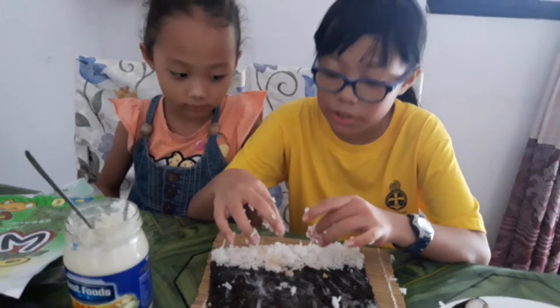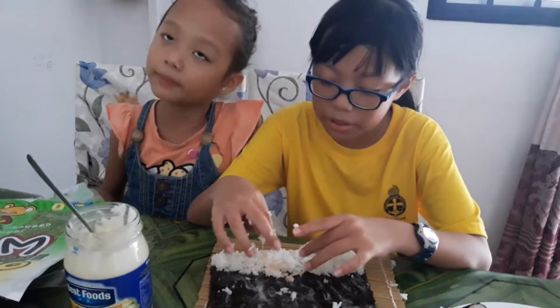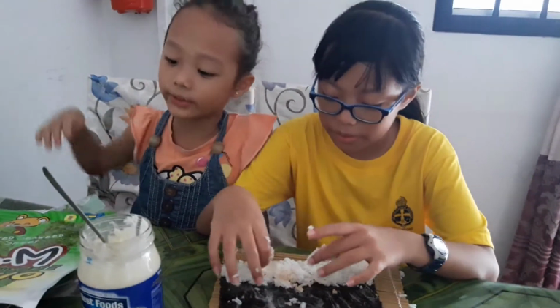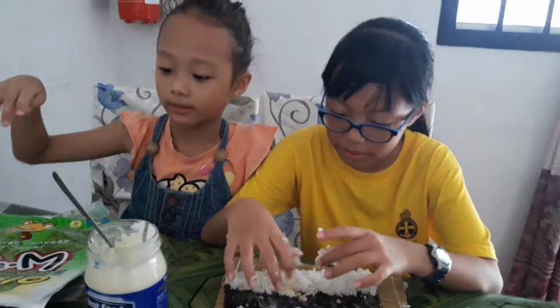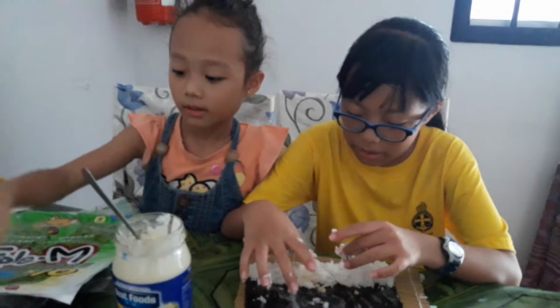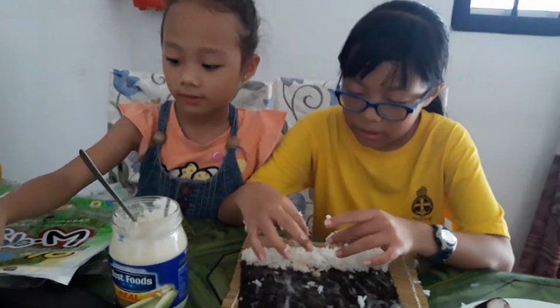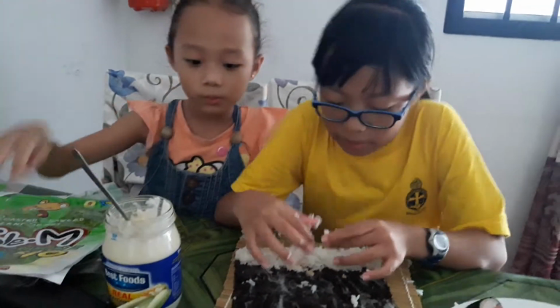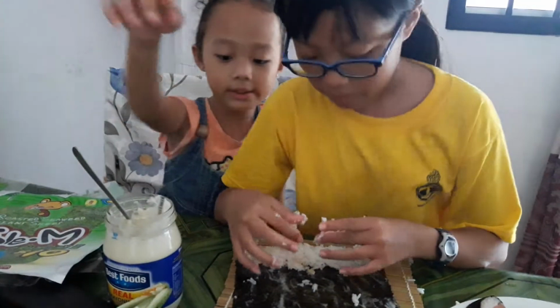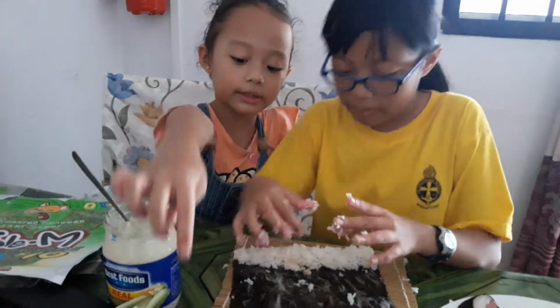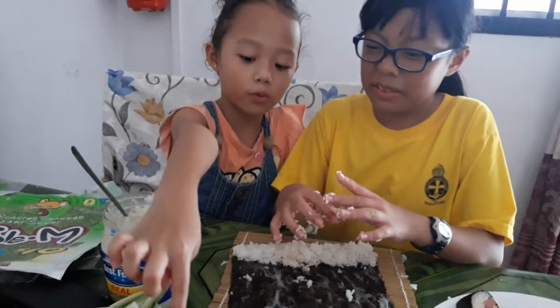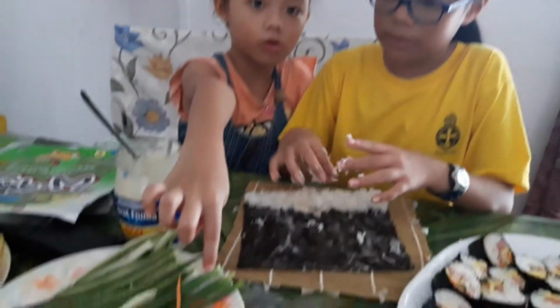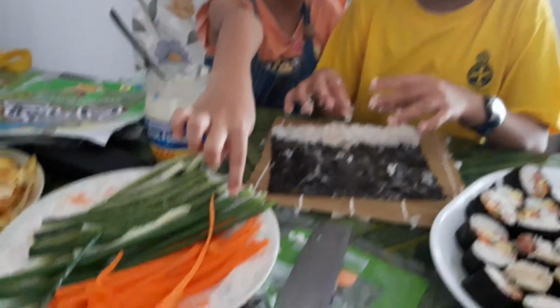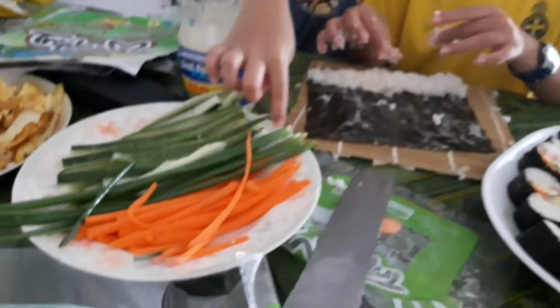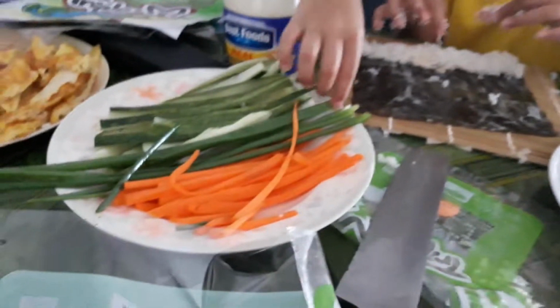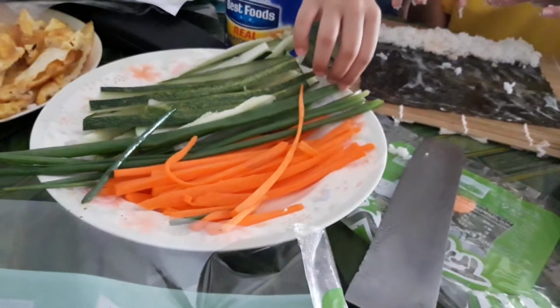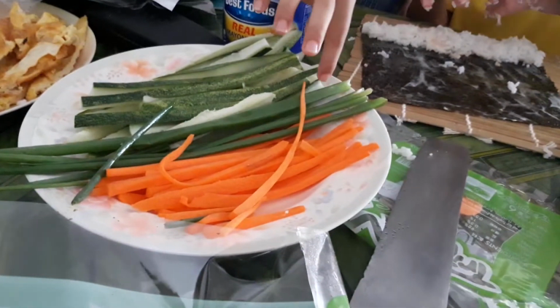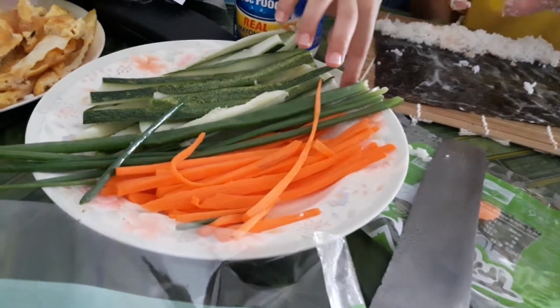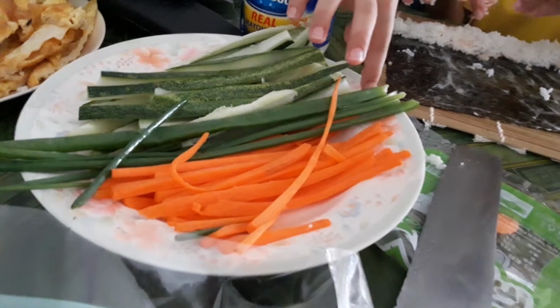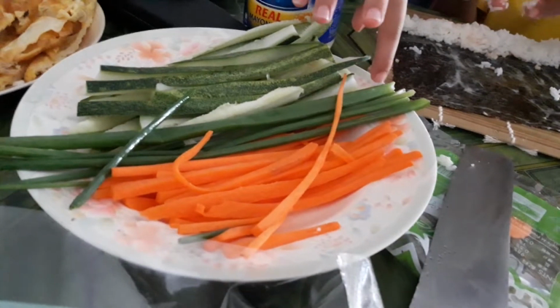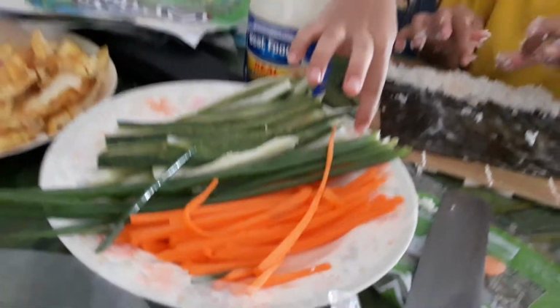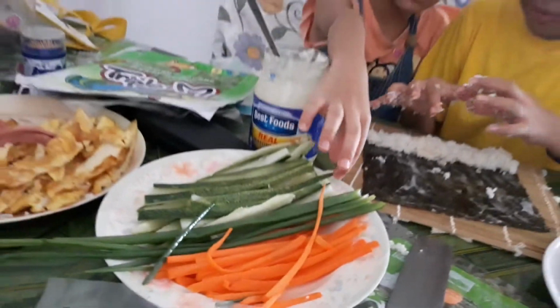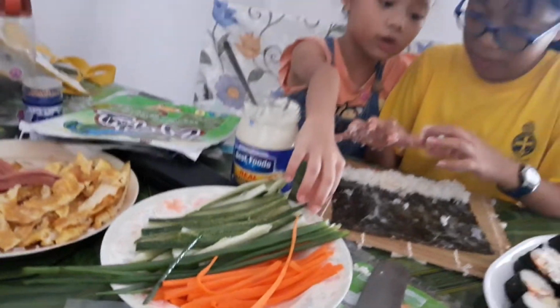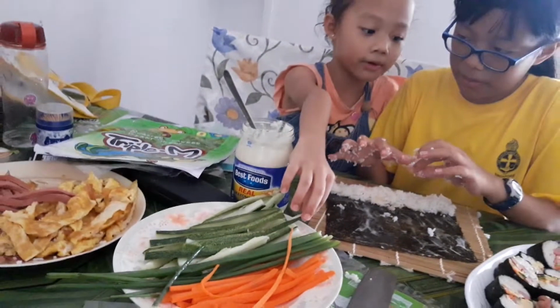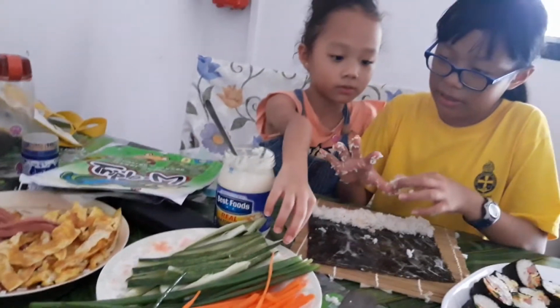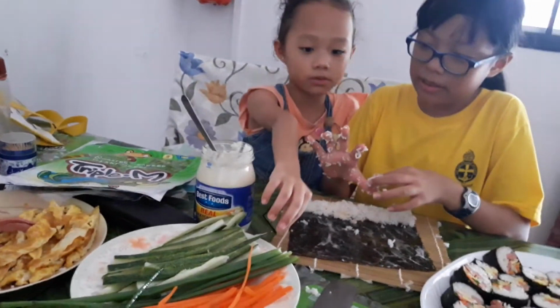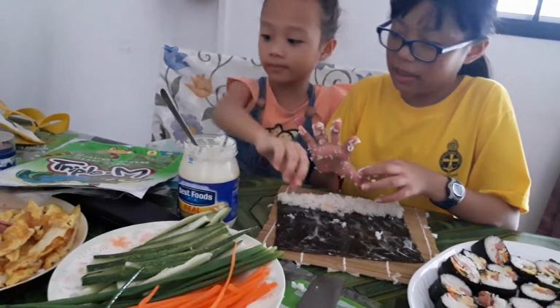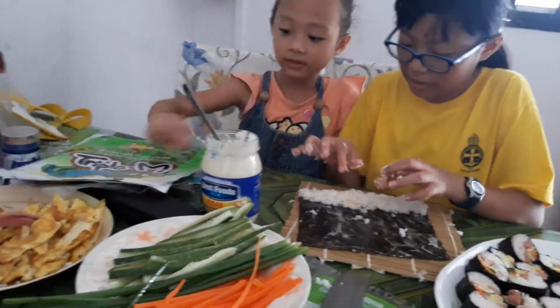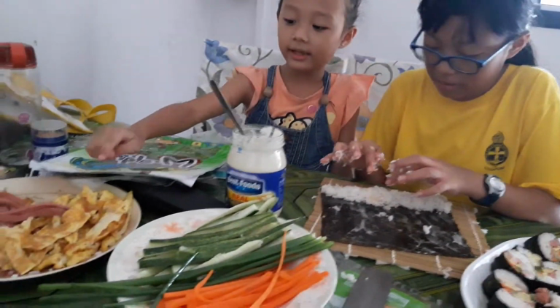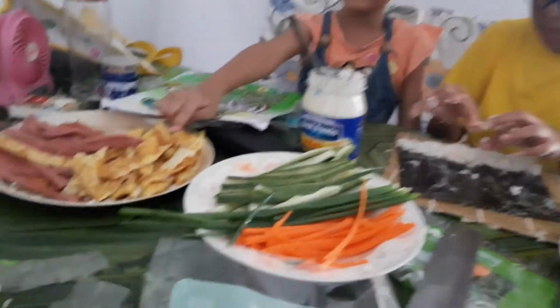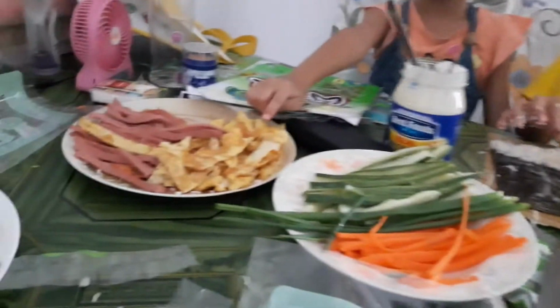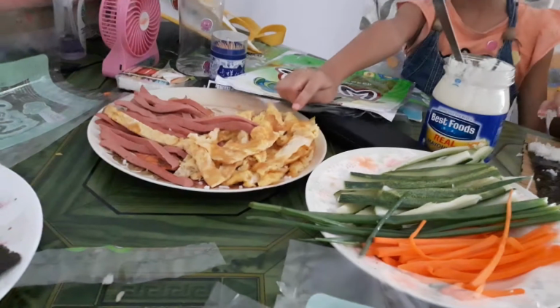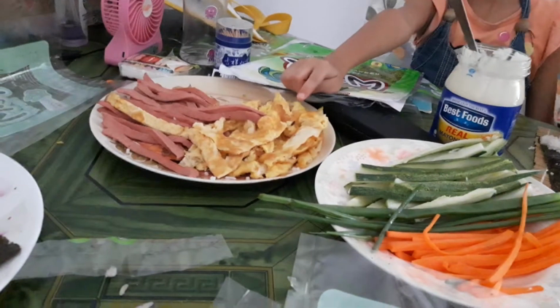Happy New Year. We need carrot, spring onion, cucumber, fried egg,